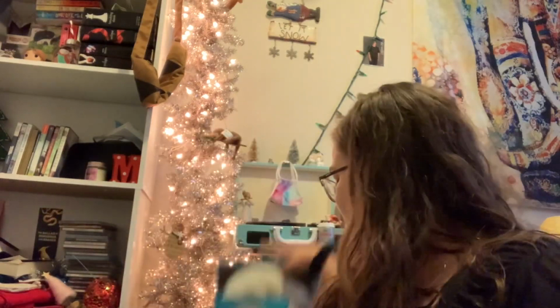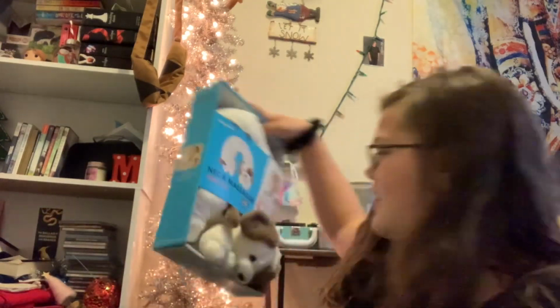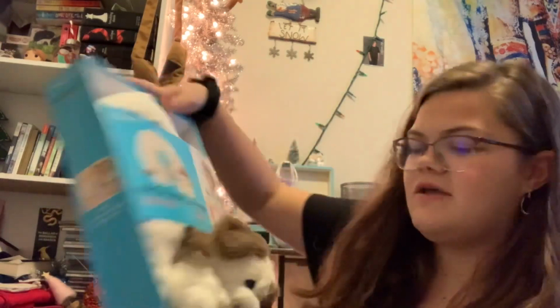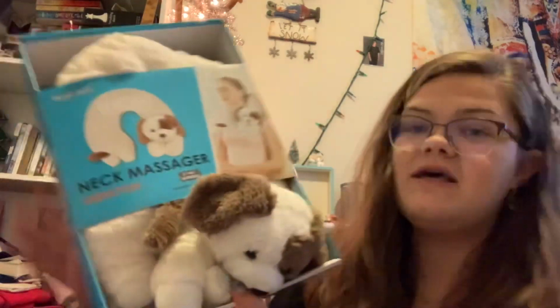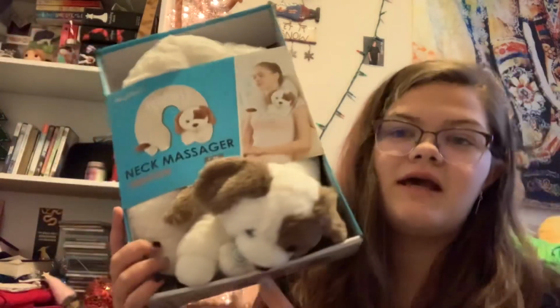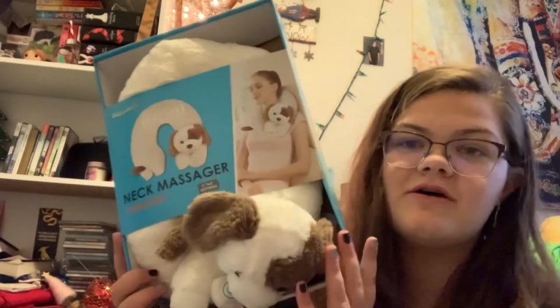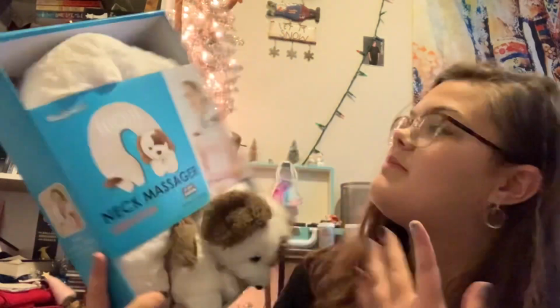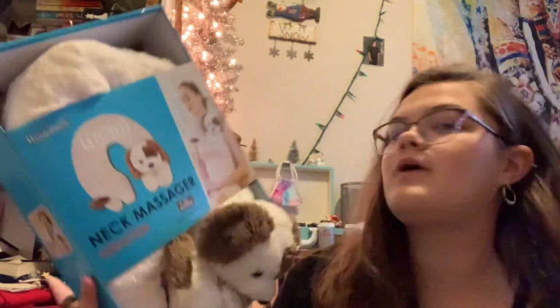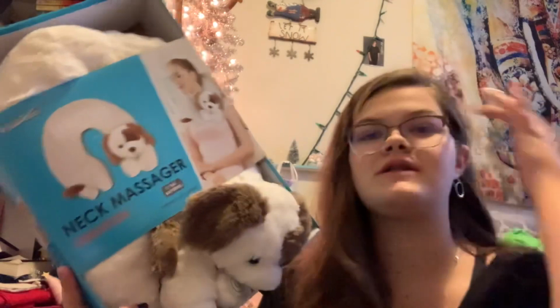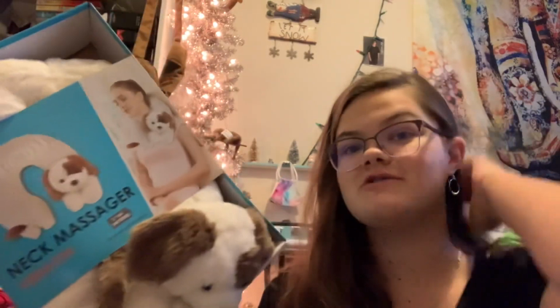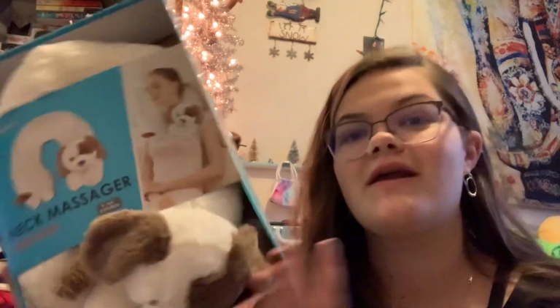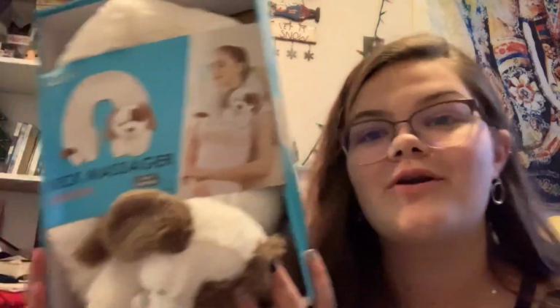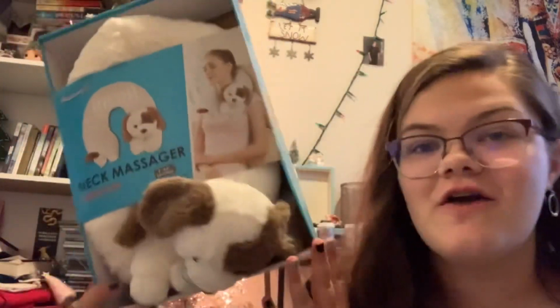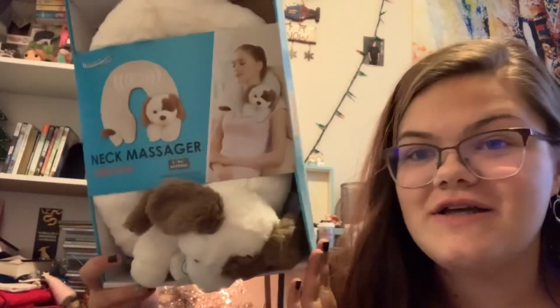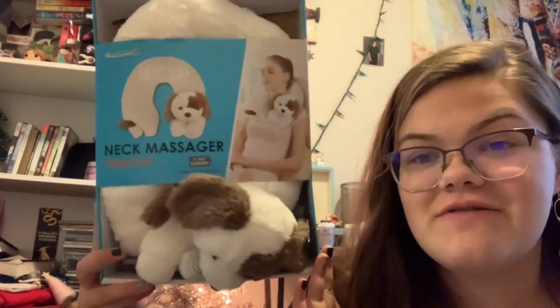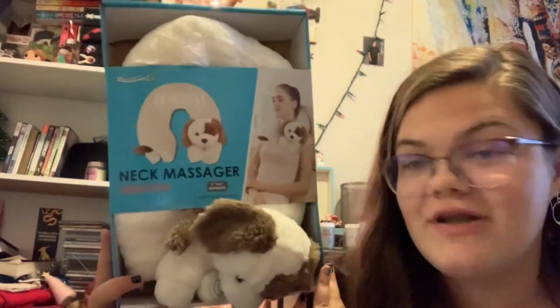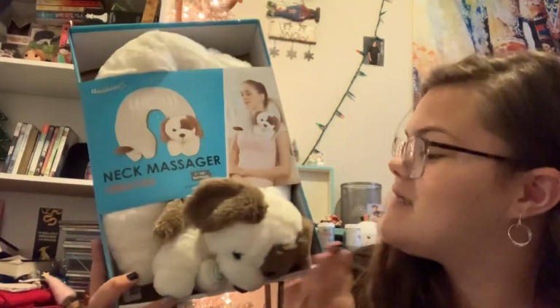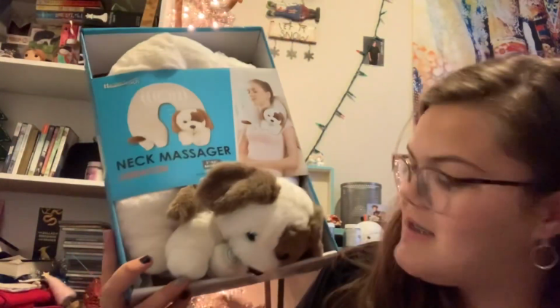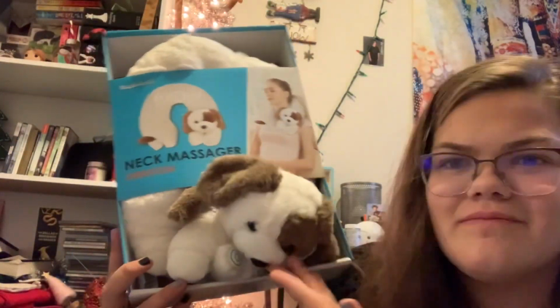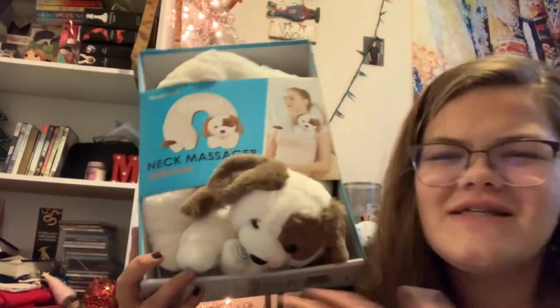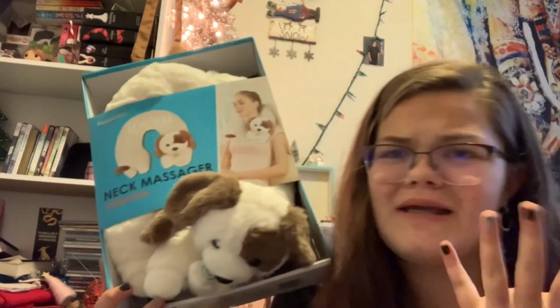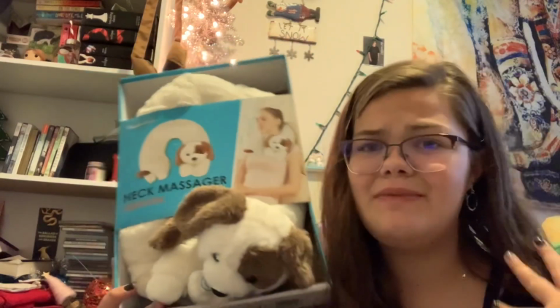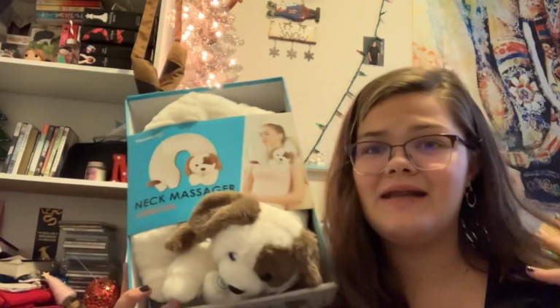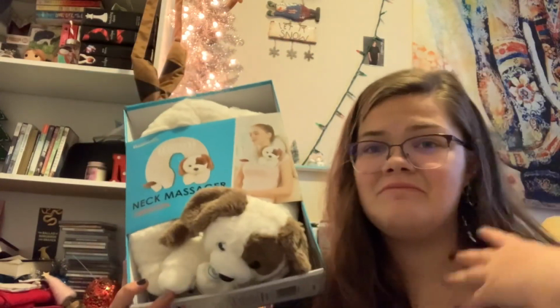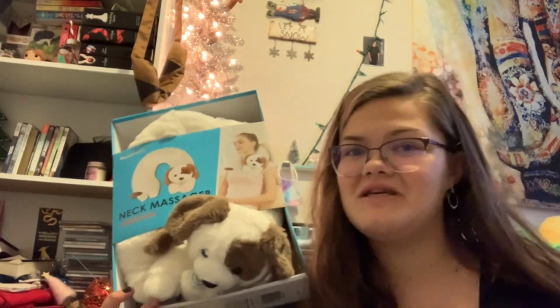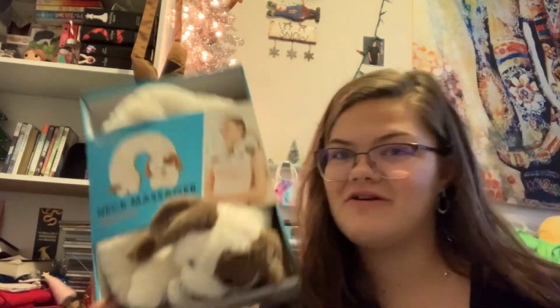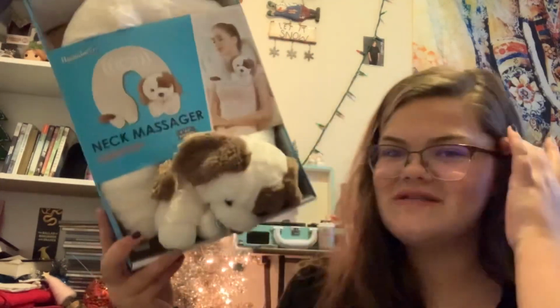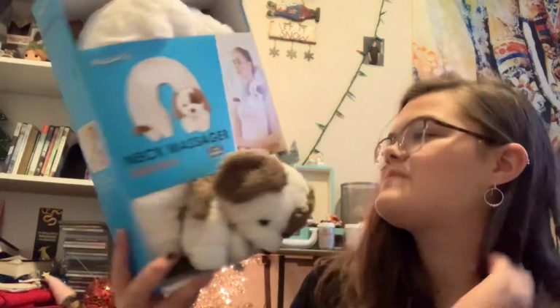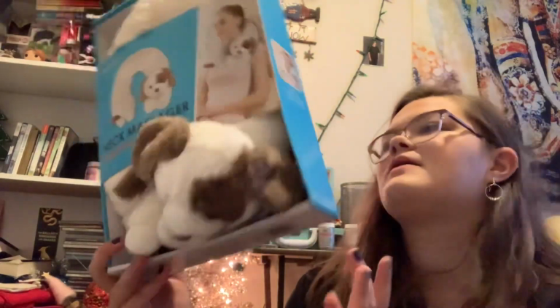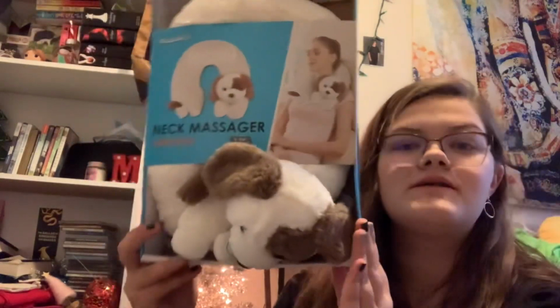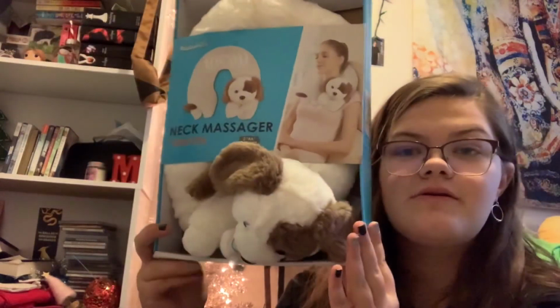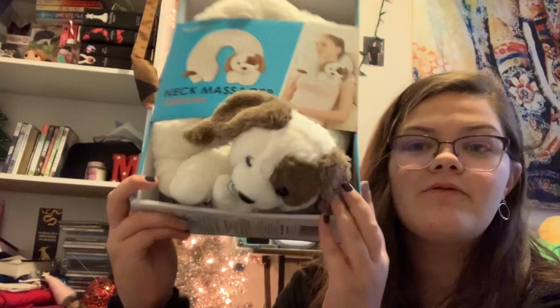Then we have this neck massager pillow. I got this today after Black Friday at Walmart for $10. He really wanted this because he has a lot of pain in that area. This is the little dog one.